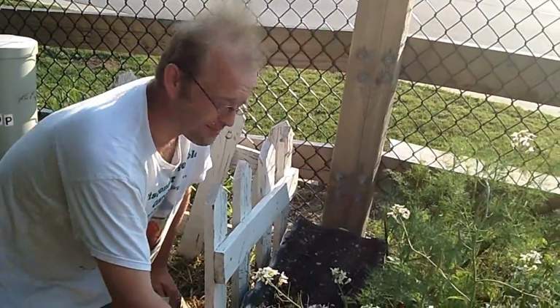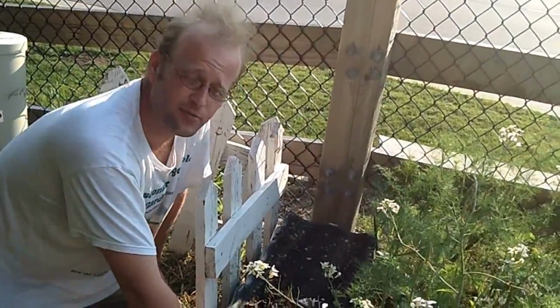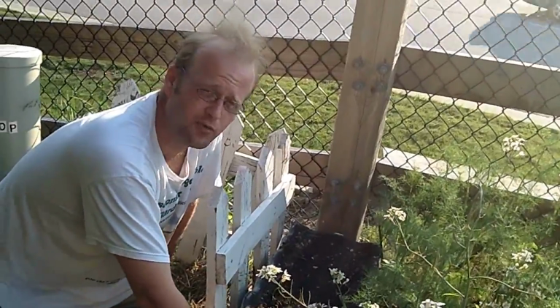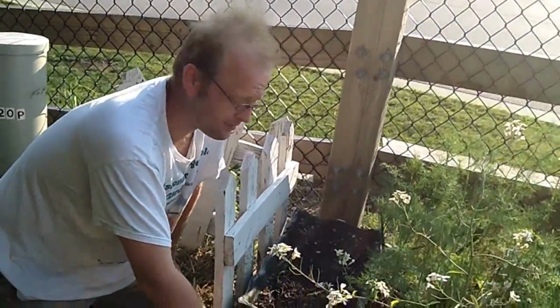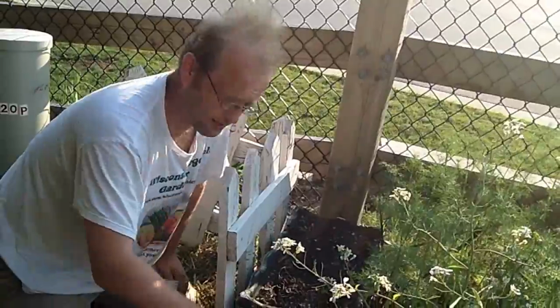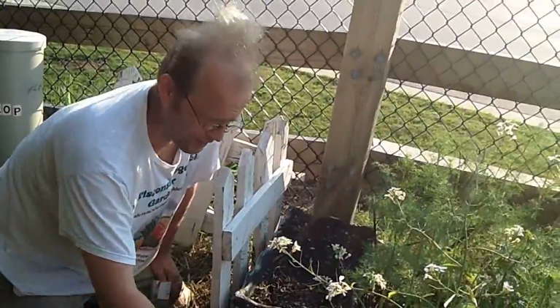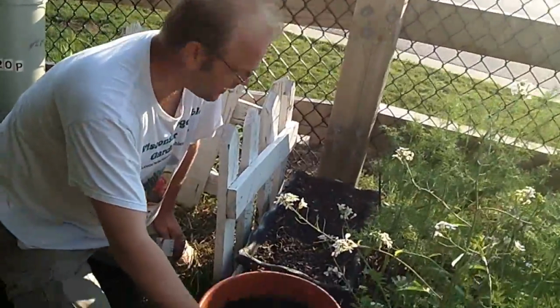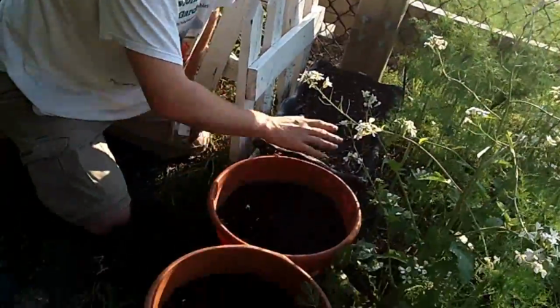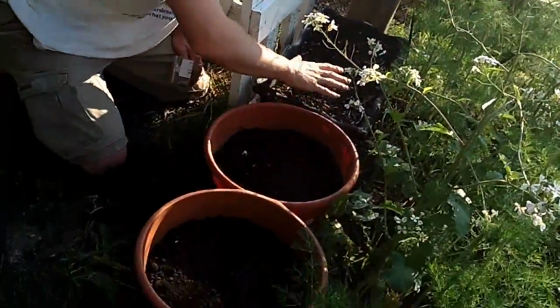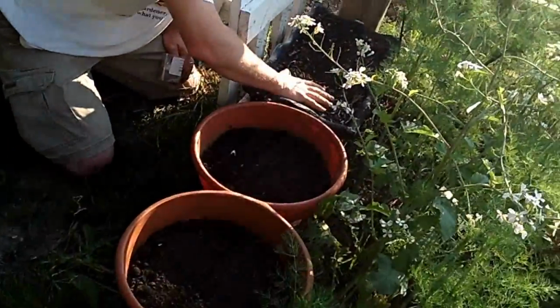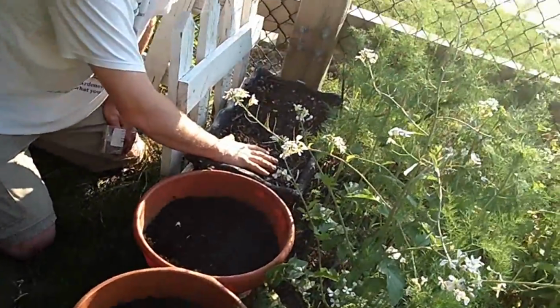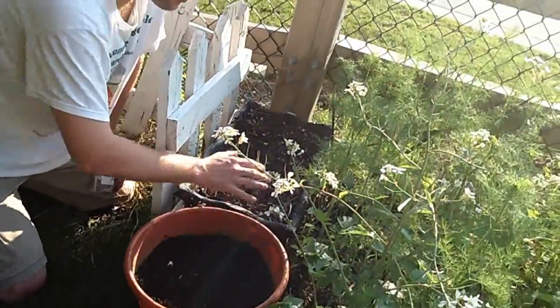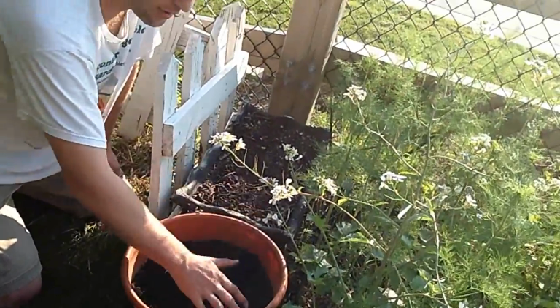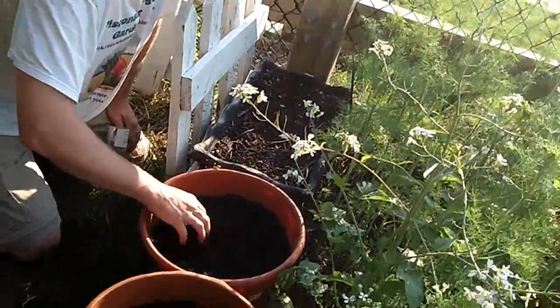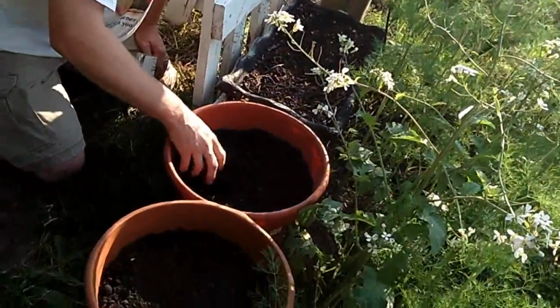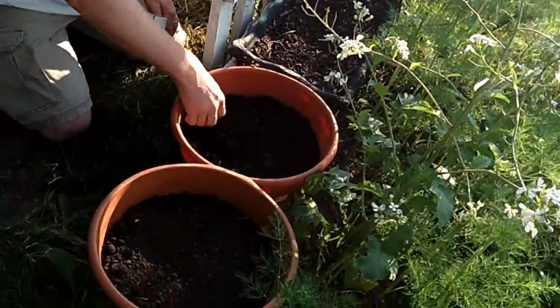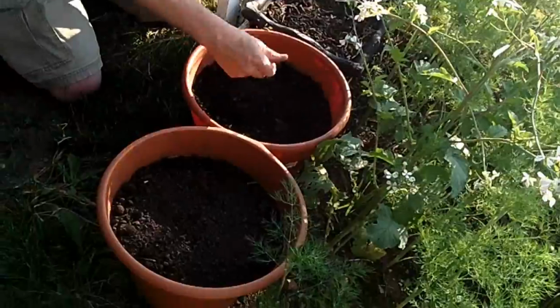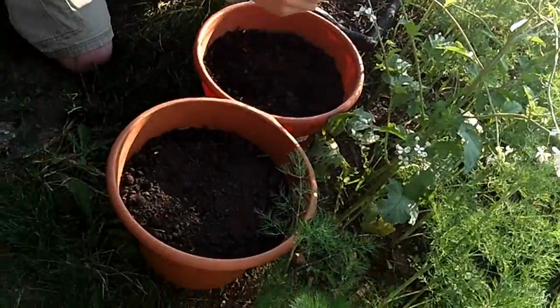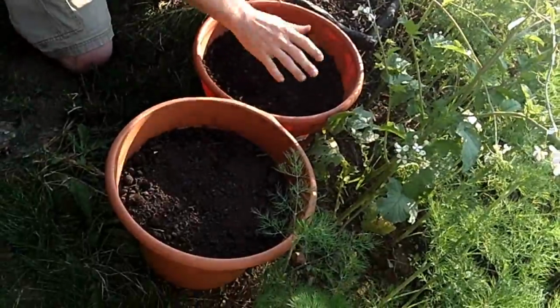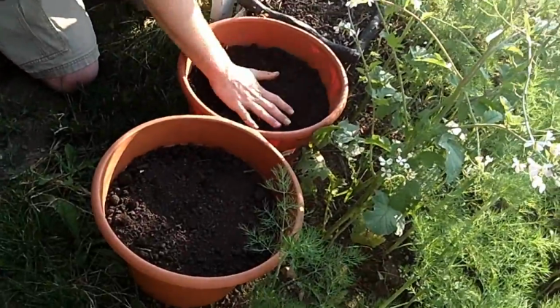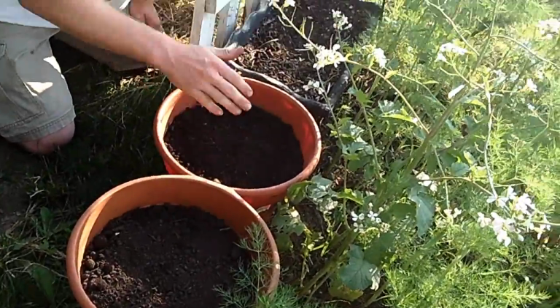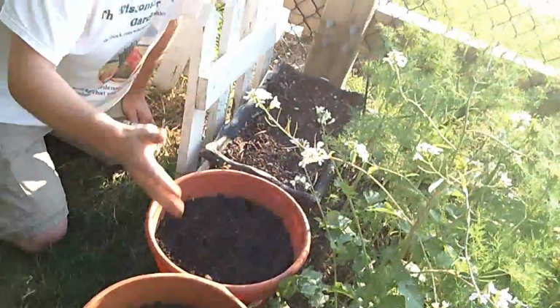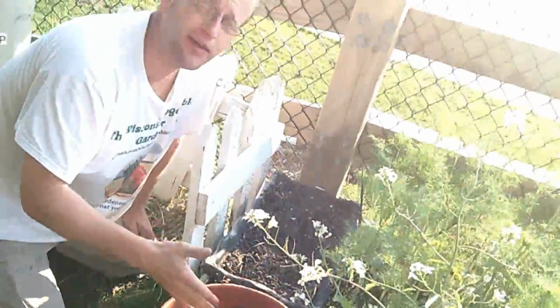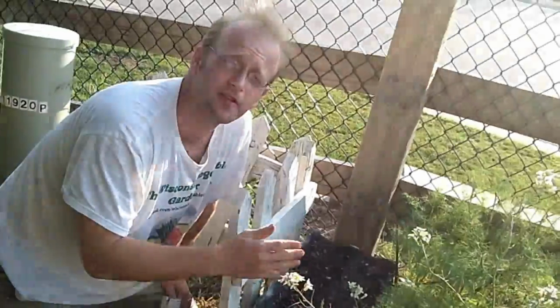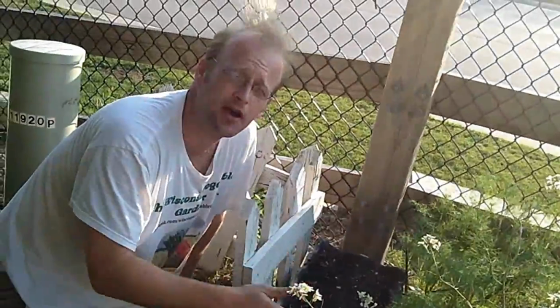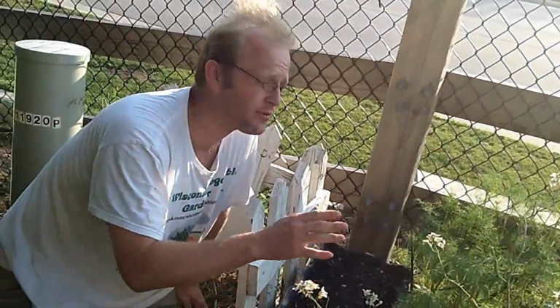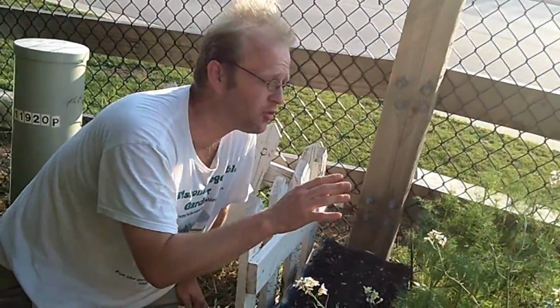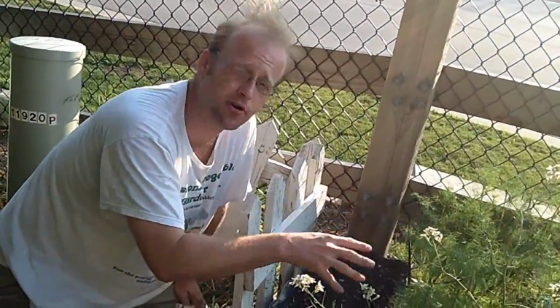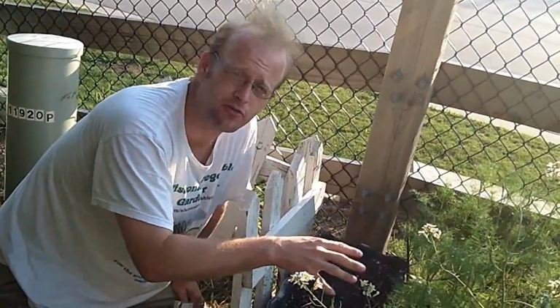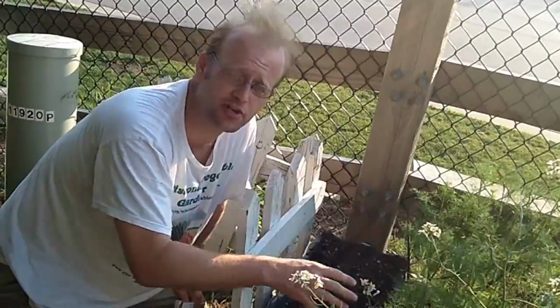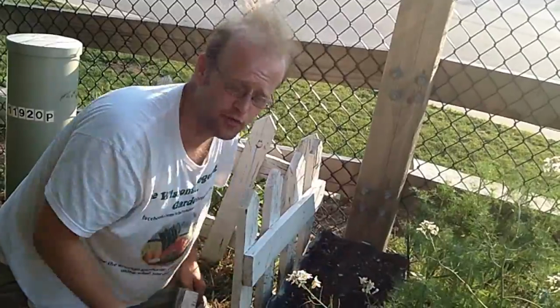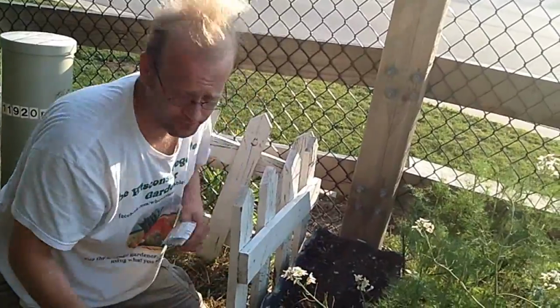We're going to plant some Detroit red beets in the two round containers, as well as the rectangular container. This has all got good, fresh, organic compost in it, and it's basically the same concept as if you put it traditionally in the ground.